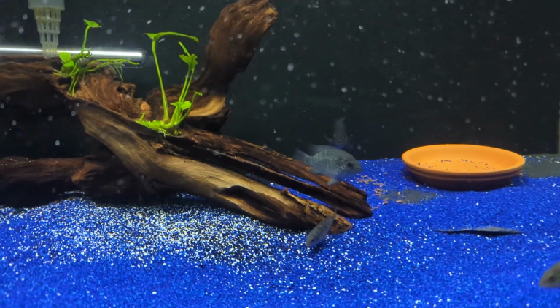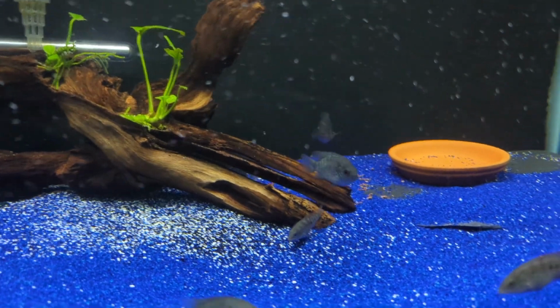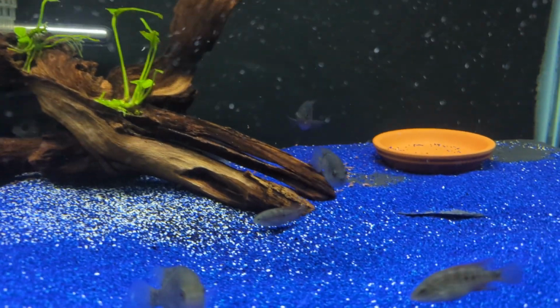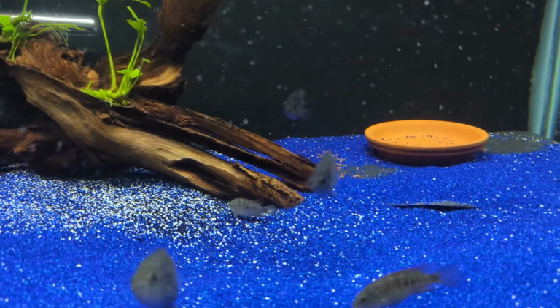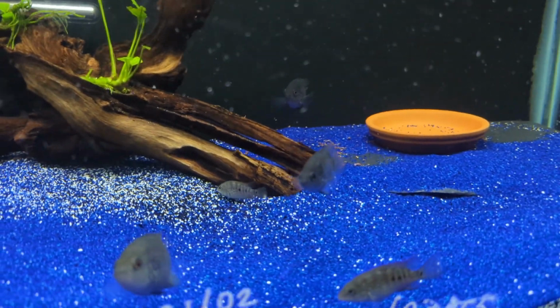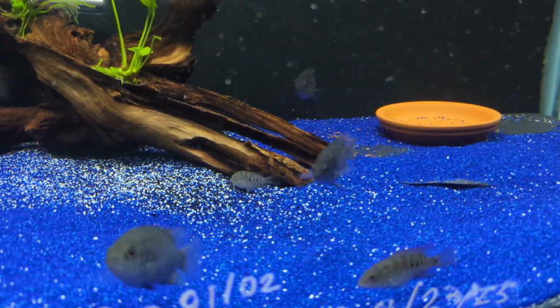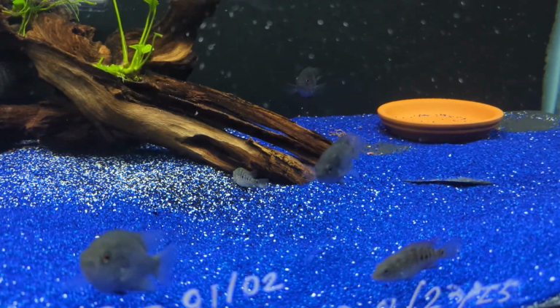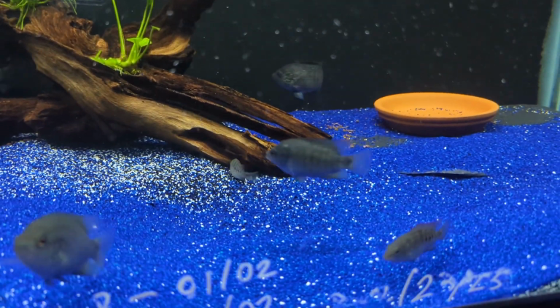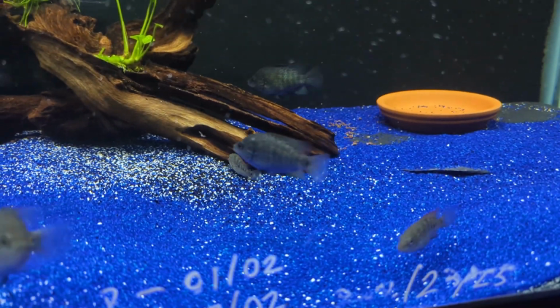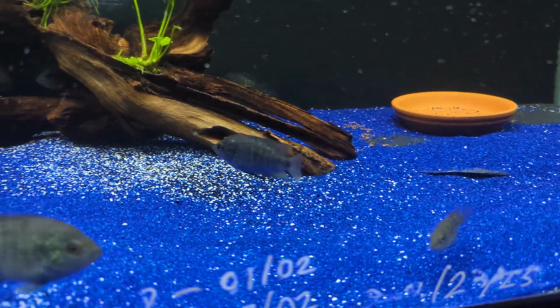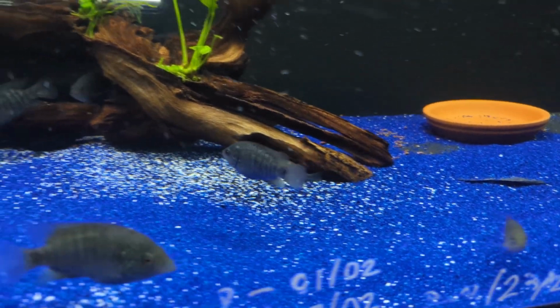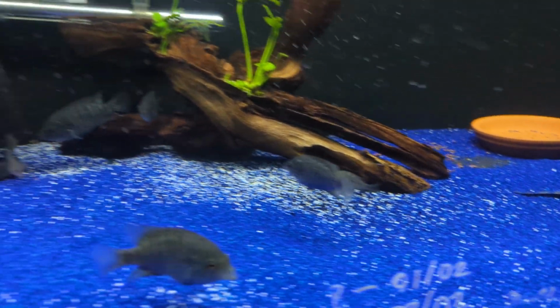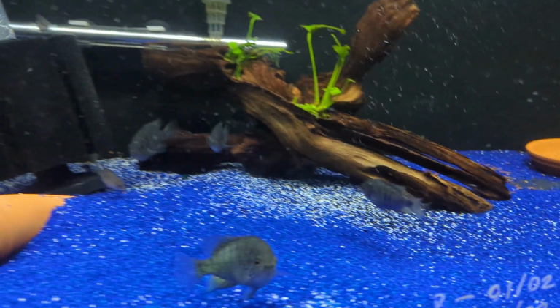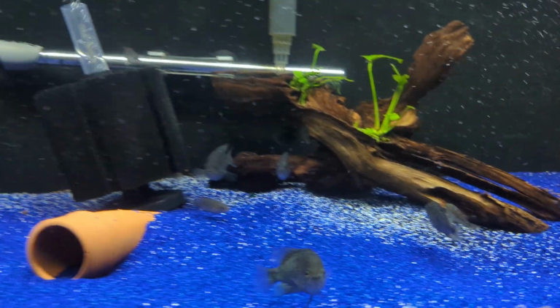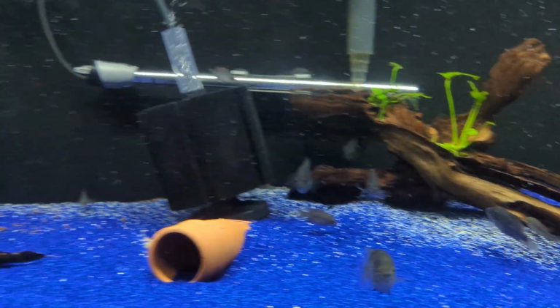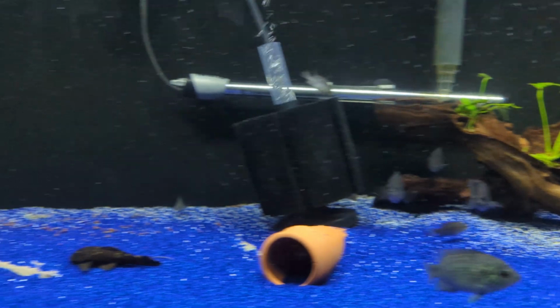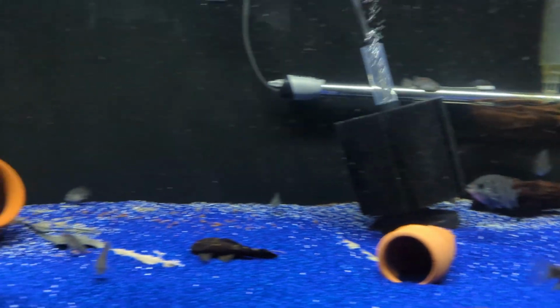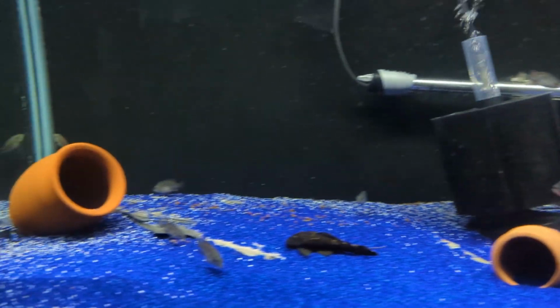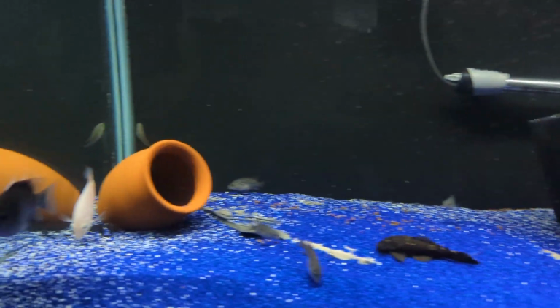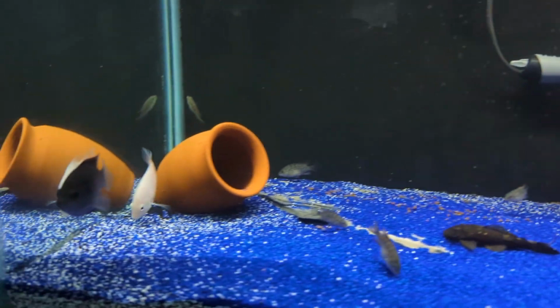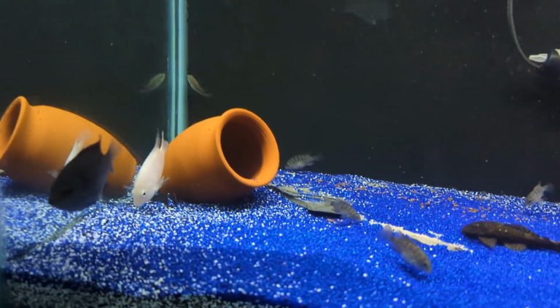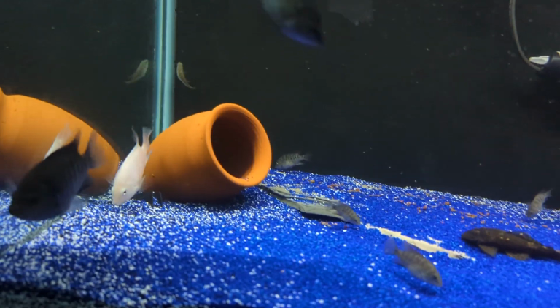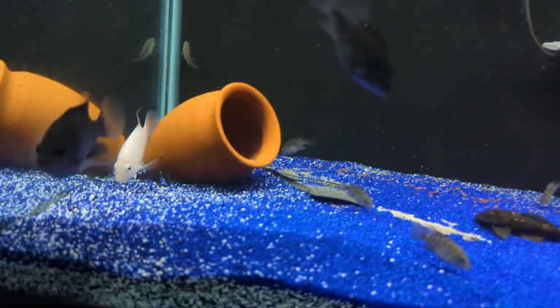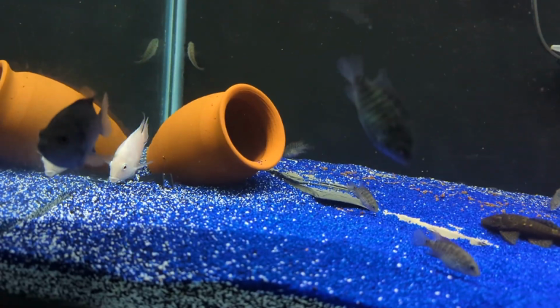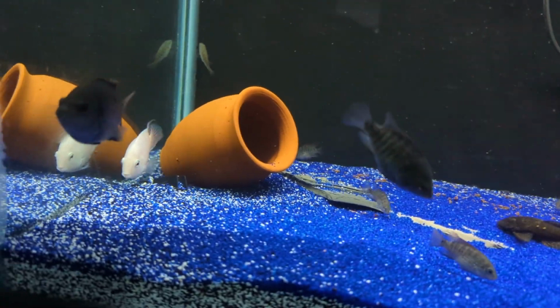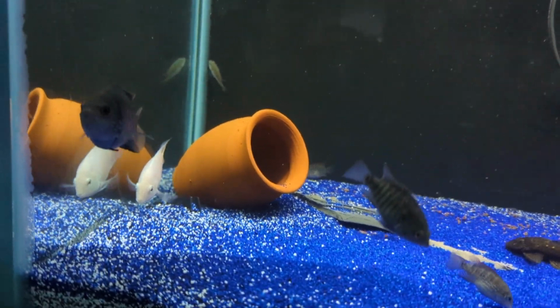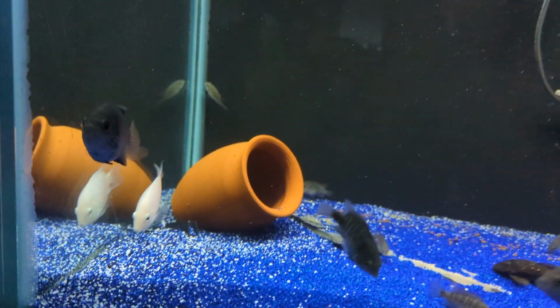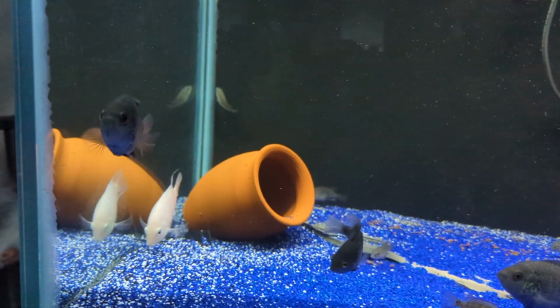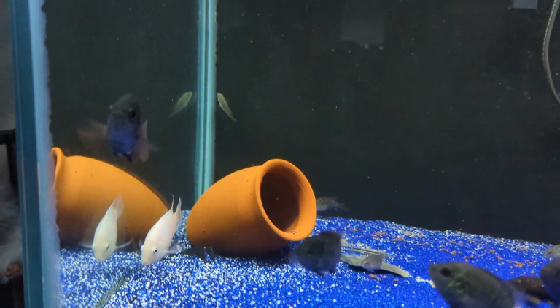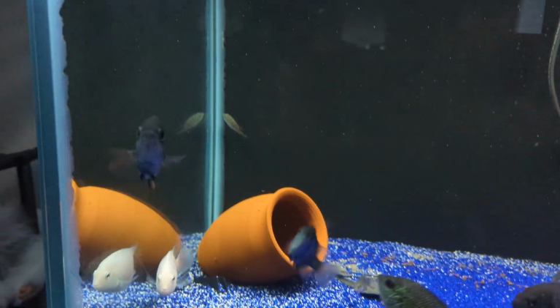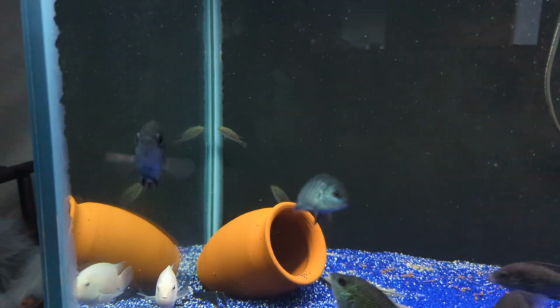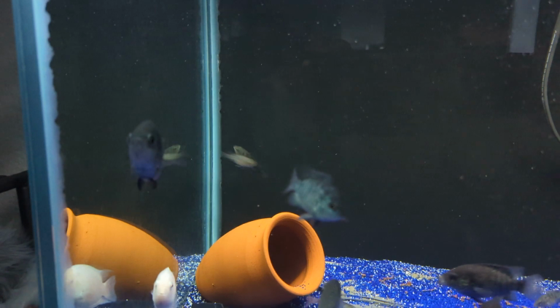Some of the b9s have better colorations than others at this point. My biggest one is right here, and at this moment I can't tell if it's a male or a female.